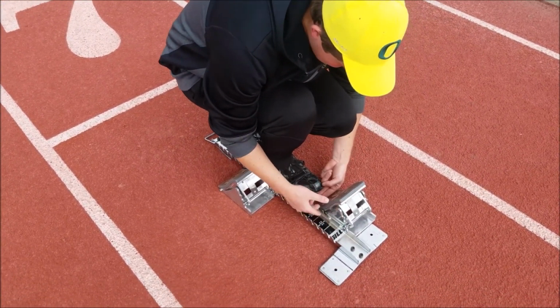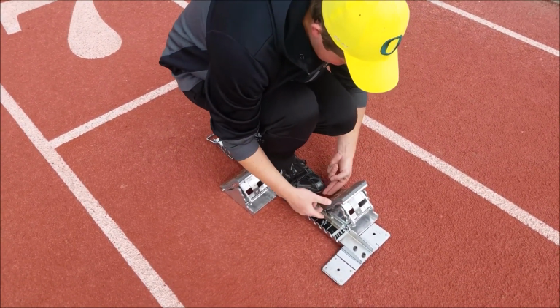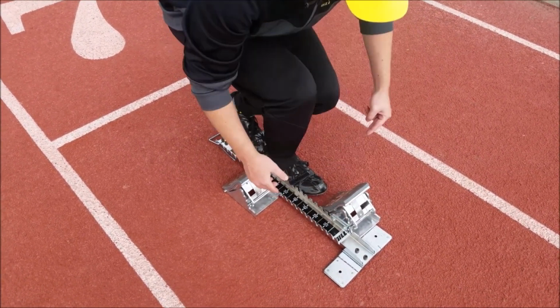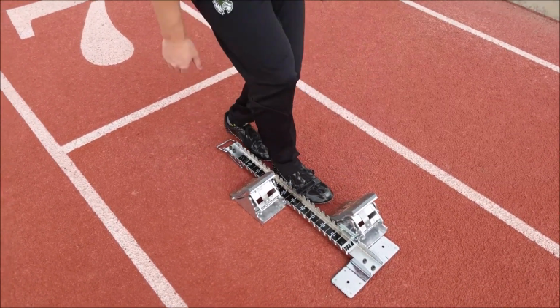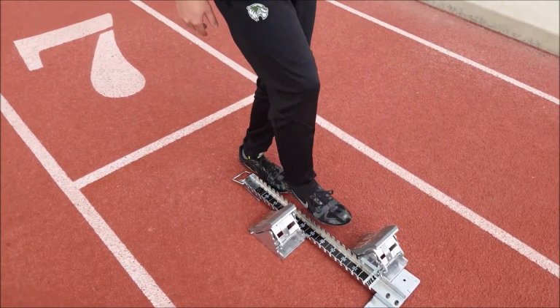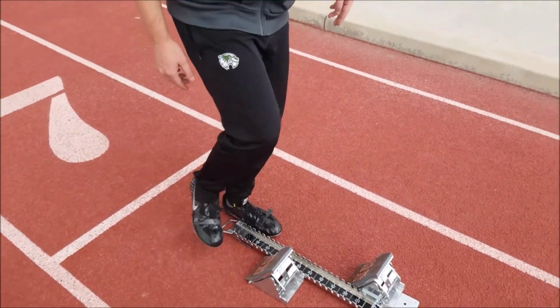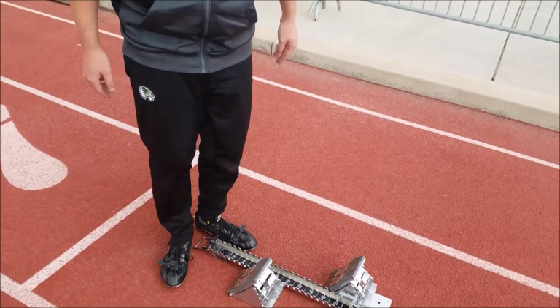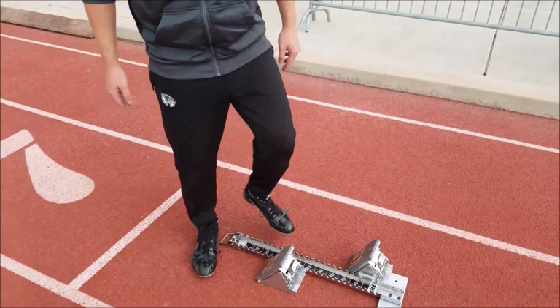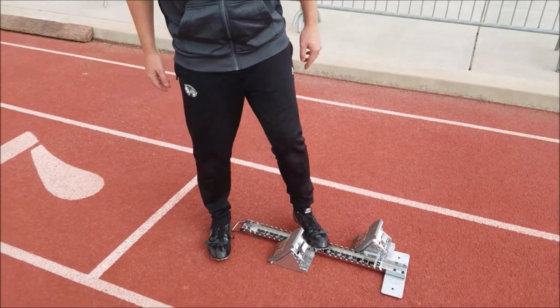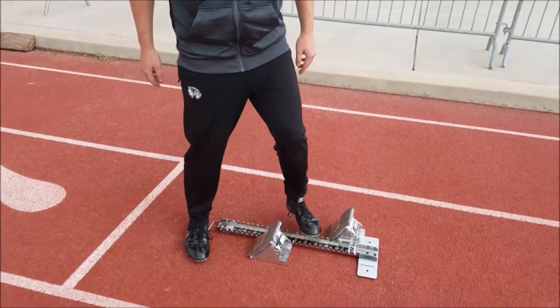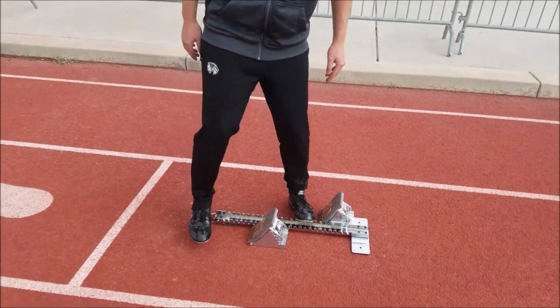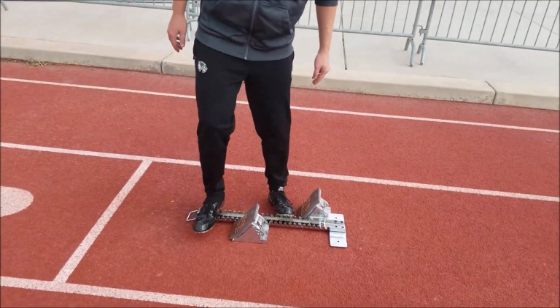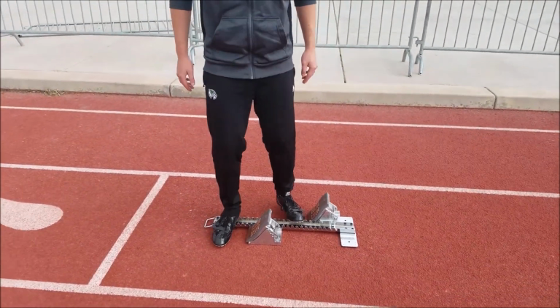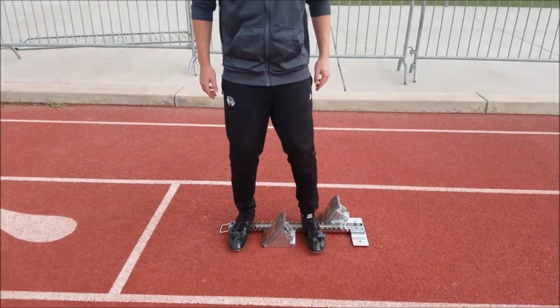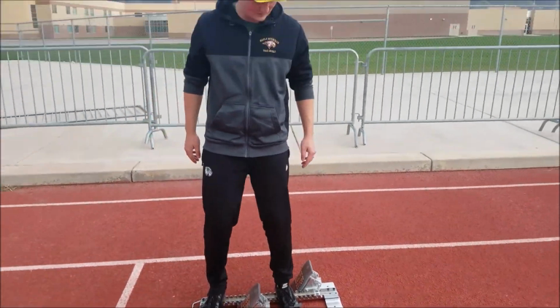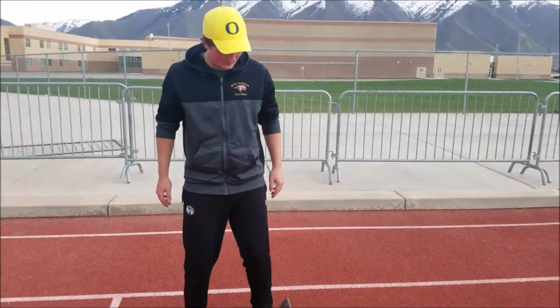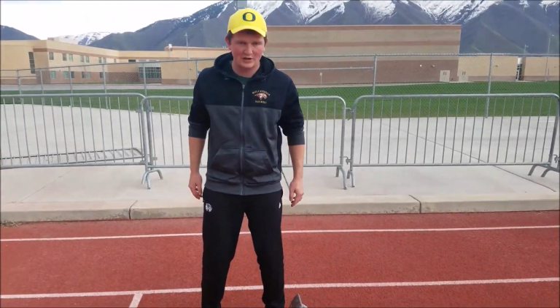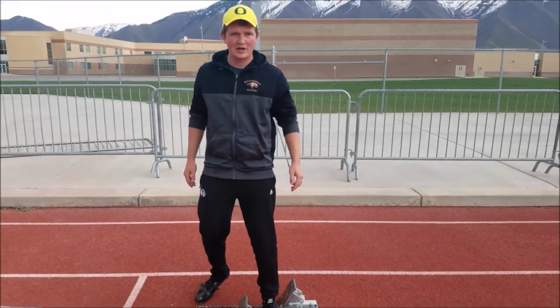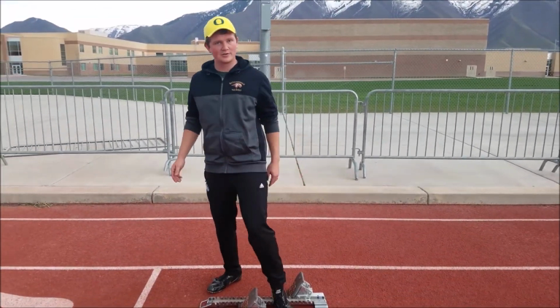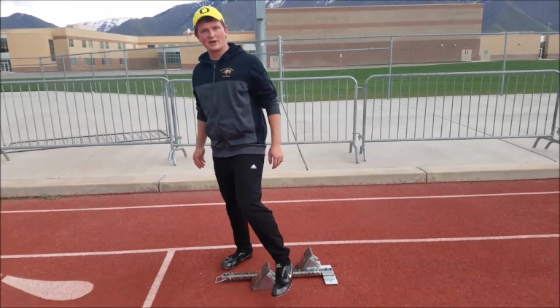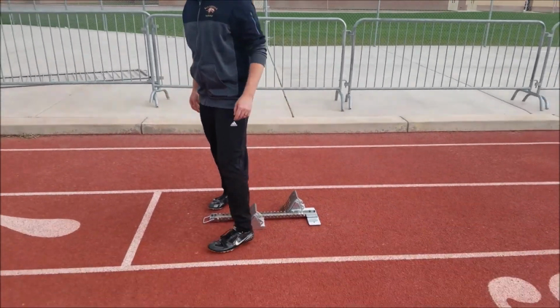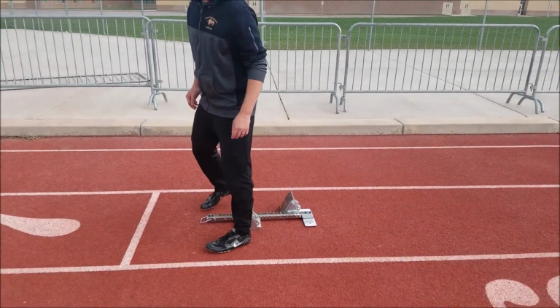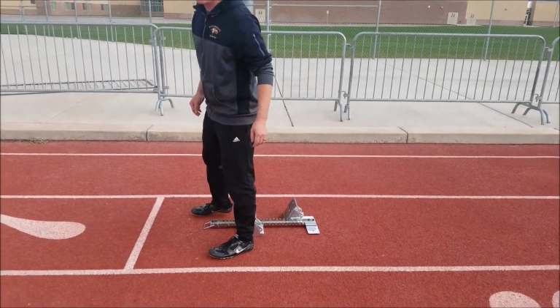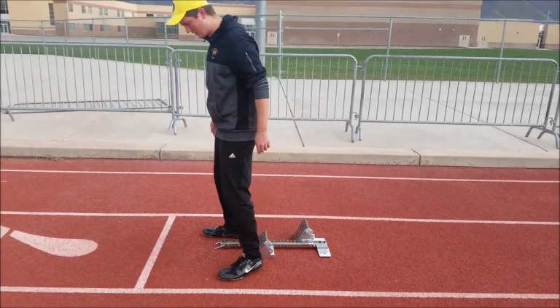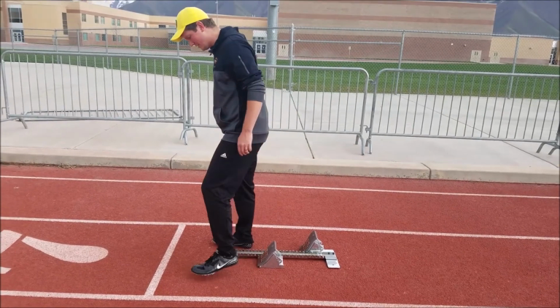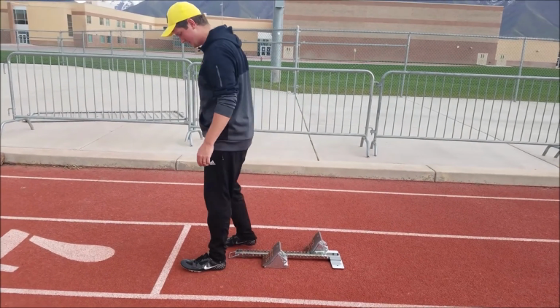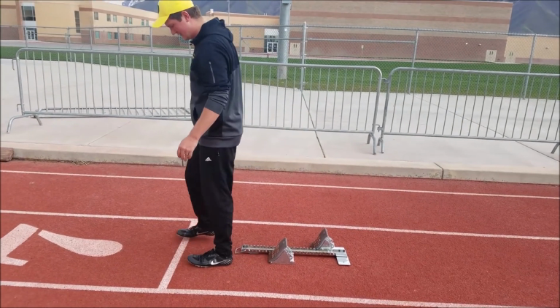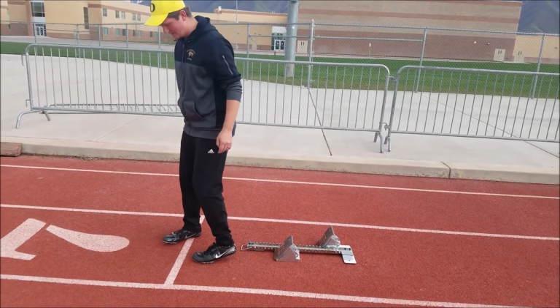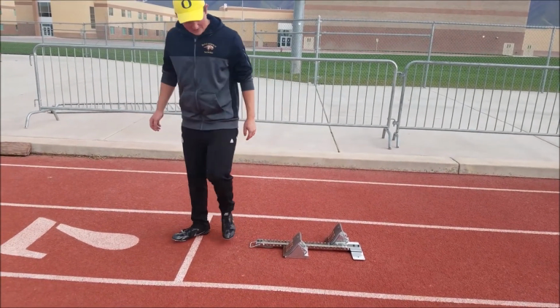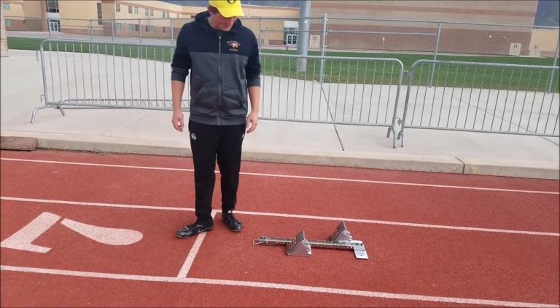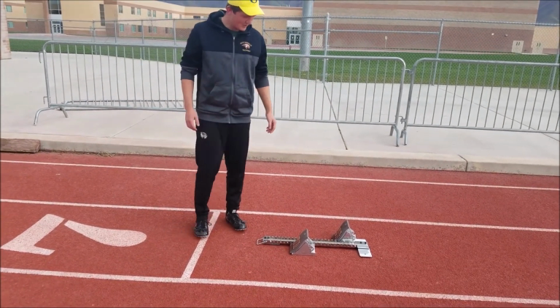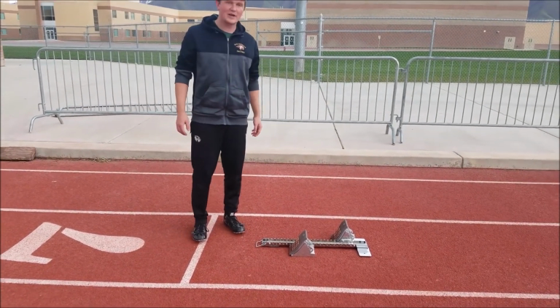So right there is where I started. I want to make sure that your blocks are in the ground, otherwise they don't do any good. And they're all set up.